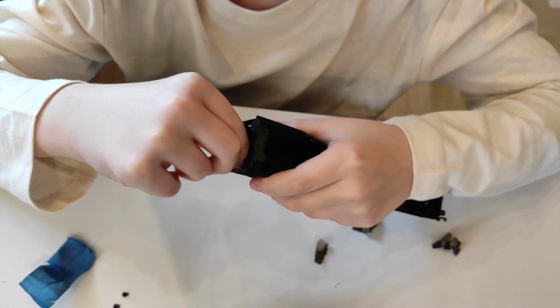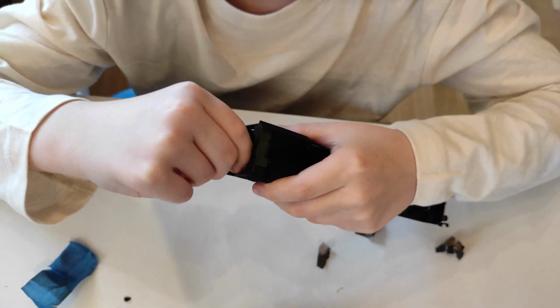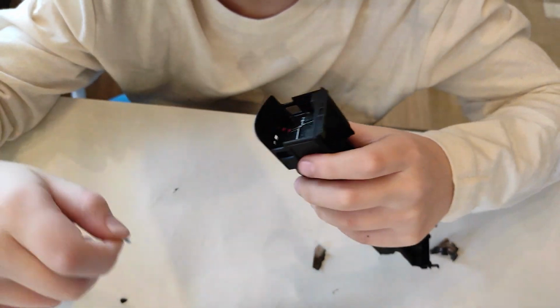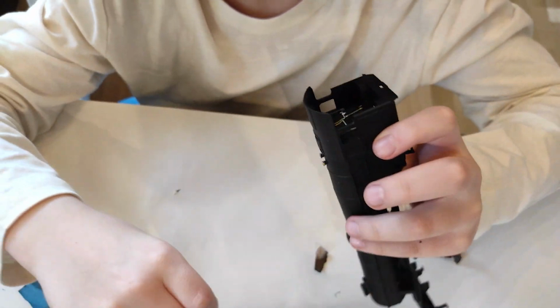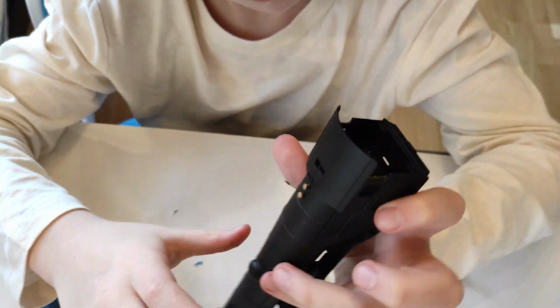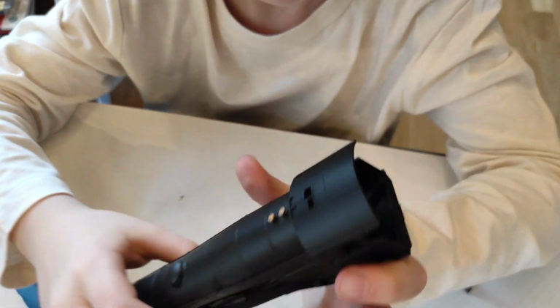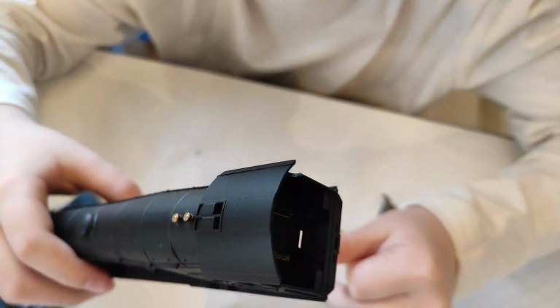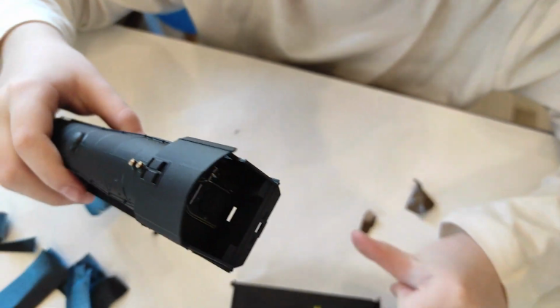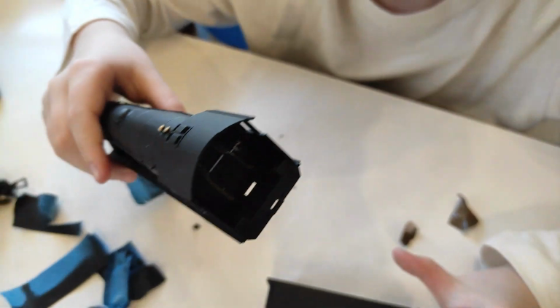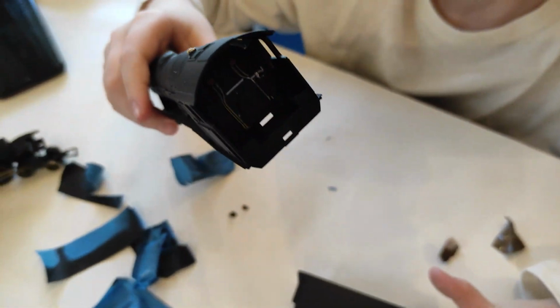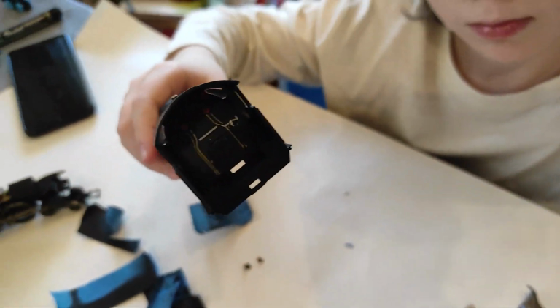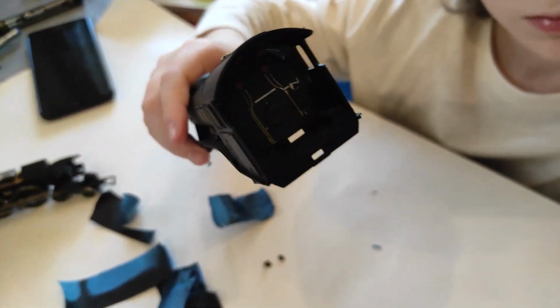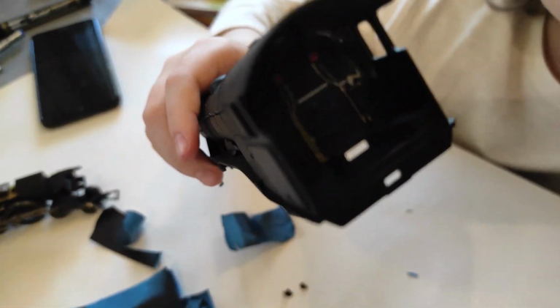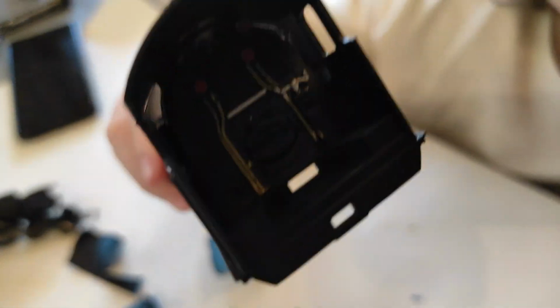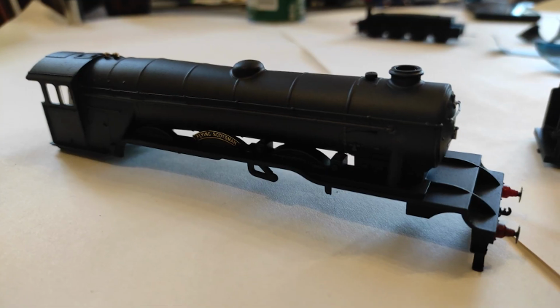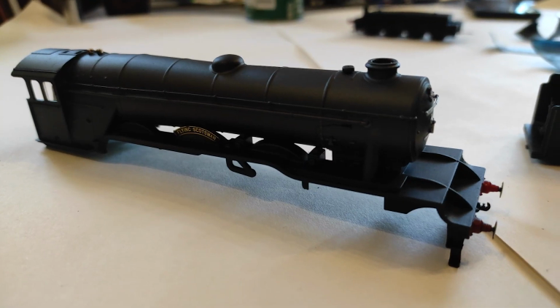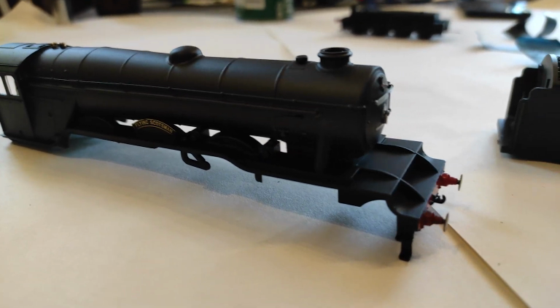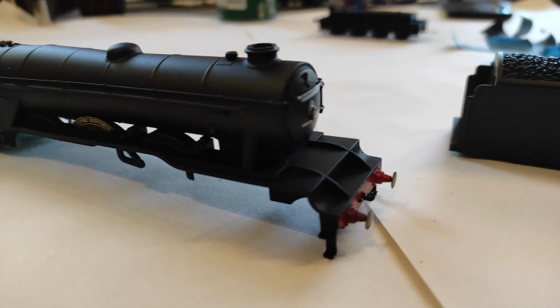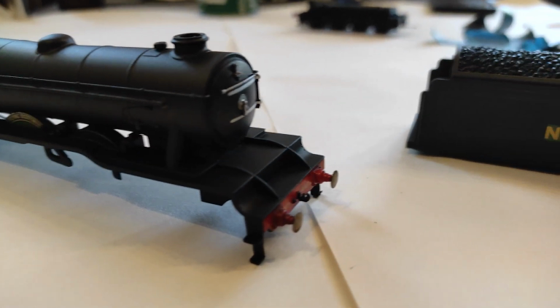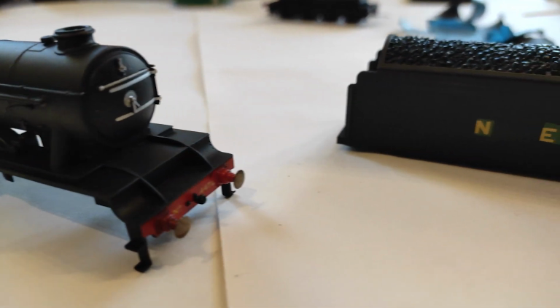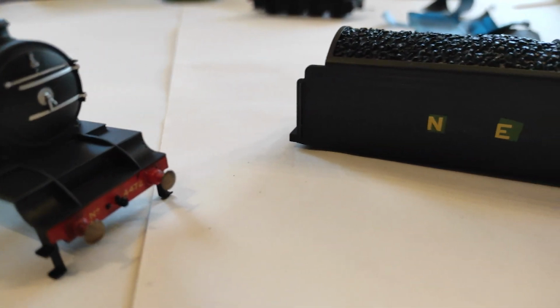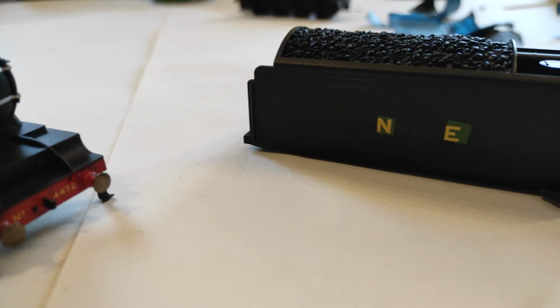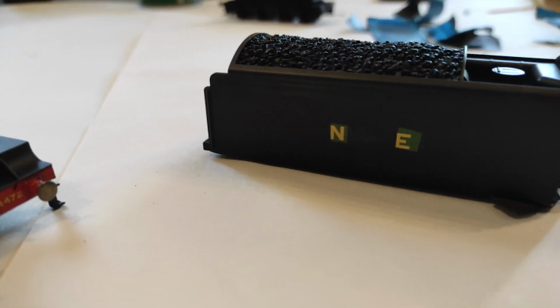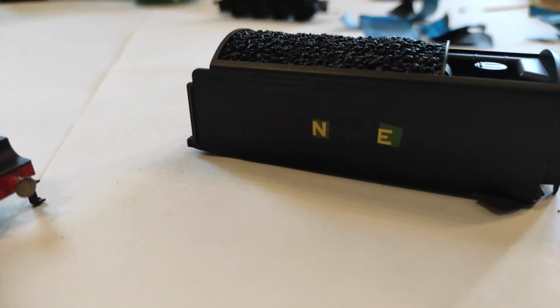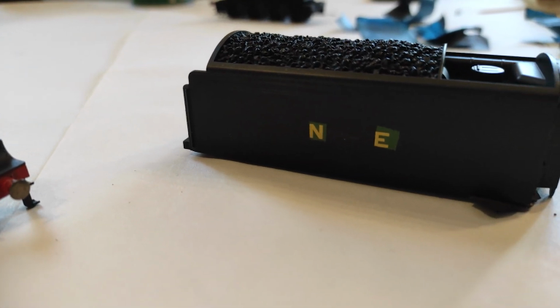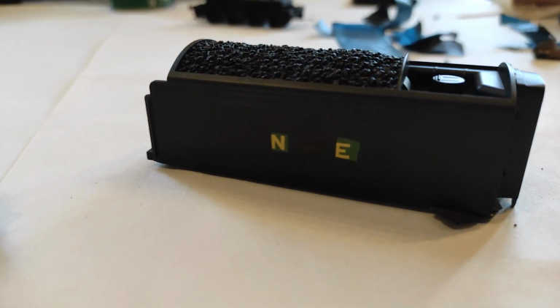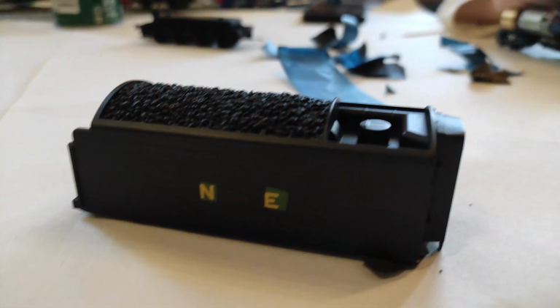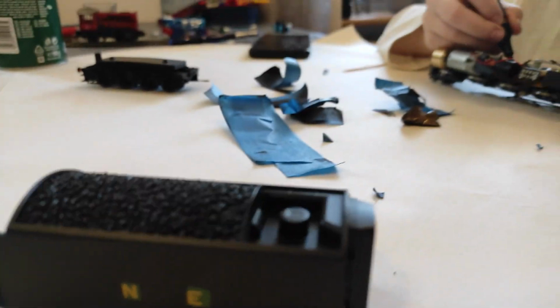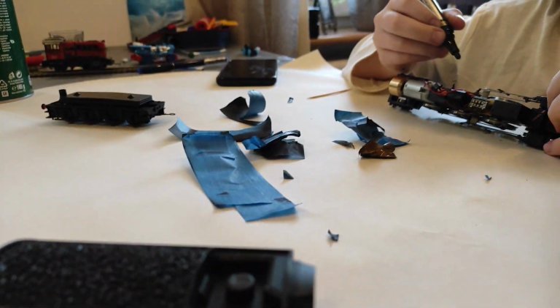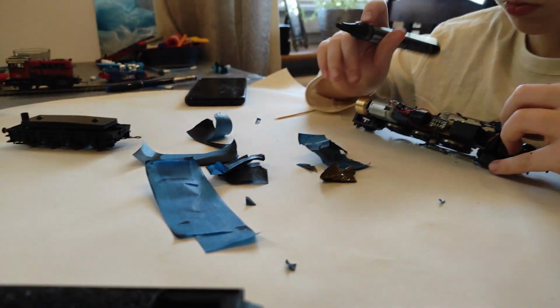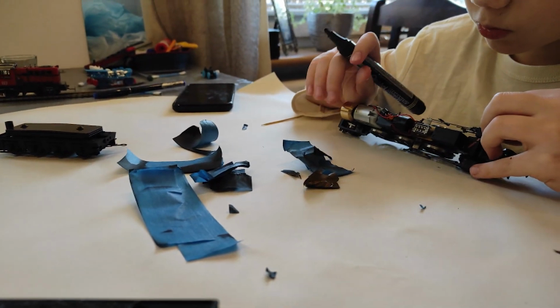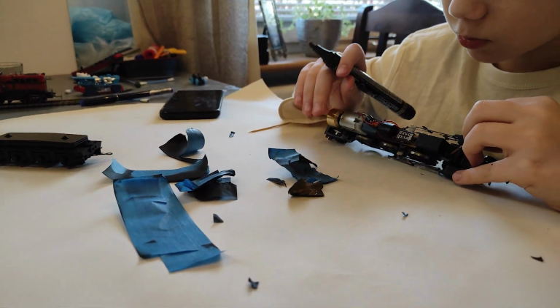In 1988, Flying Scotsman was shipped to Australia for a rail tour. You can see the finished model unmasked and ready to be reassembled.